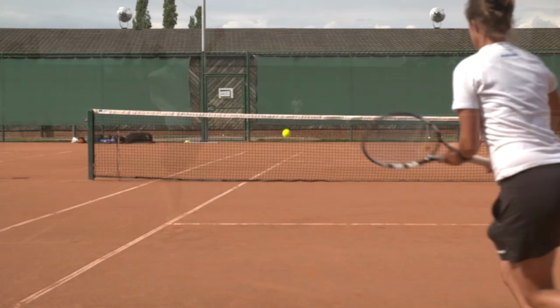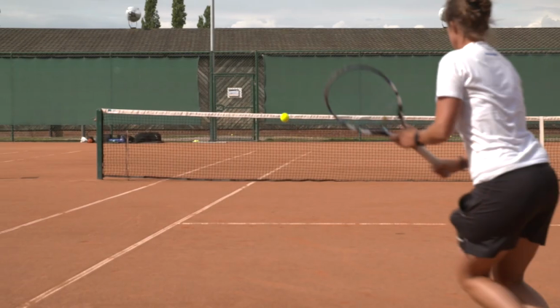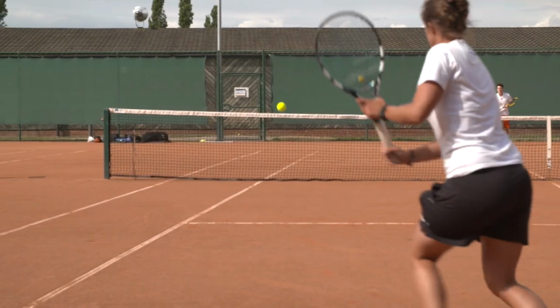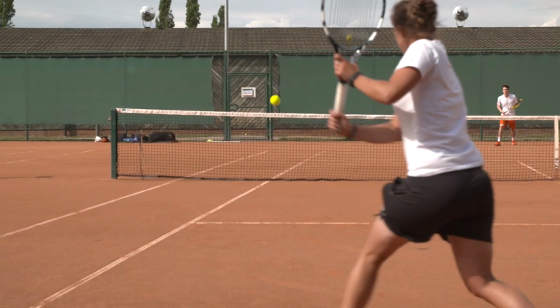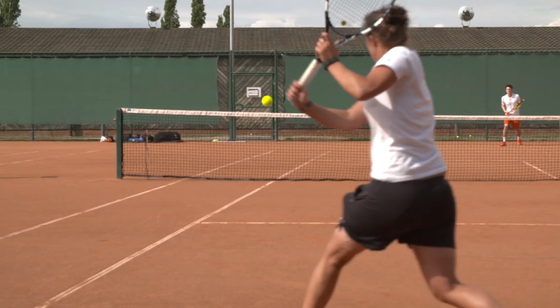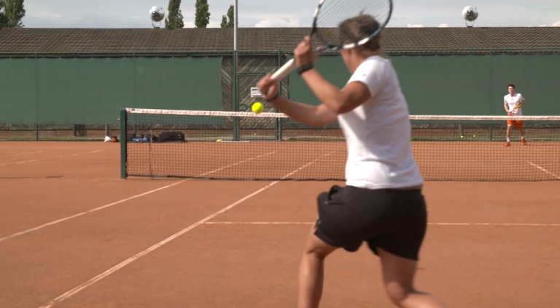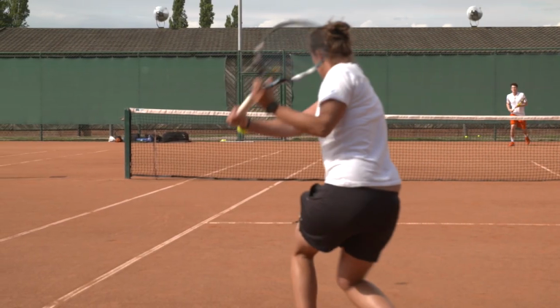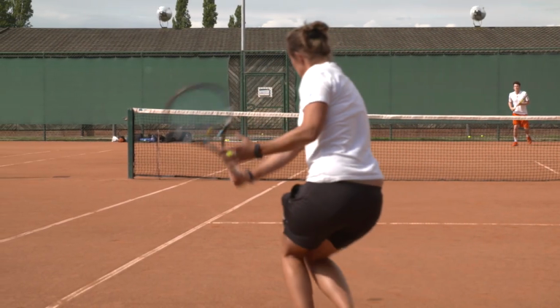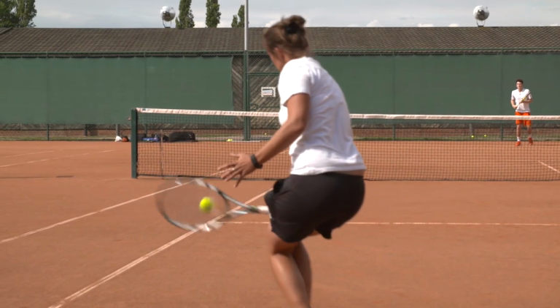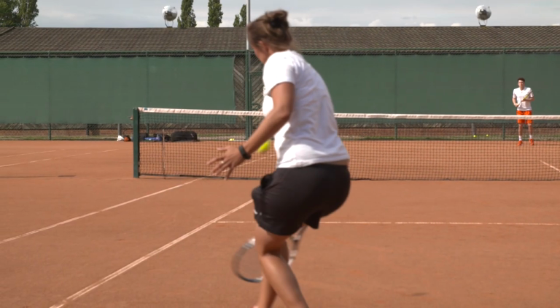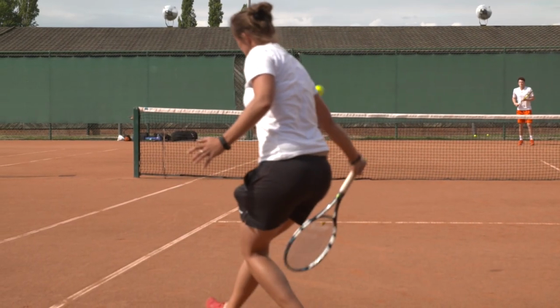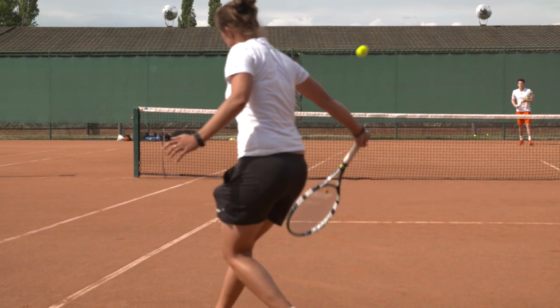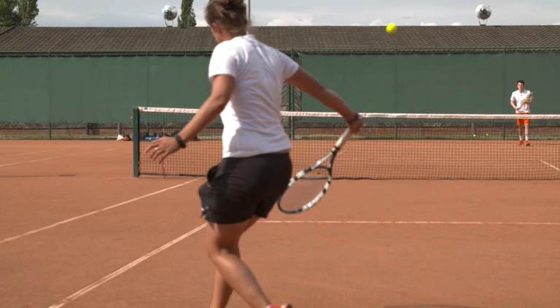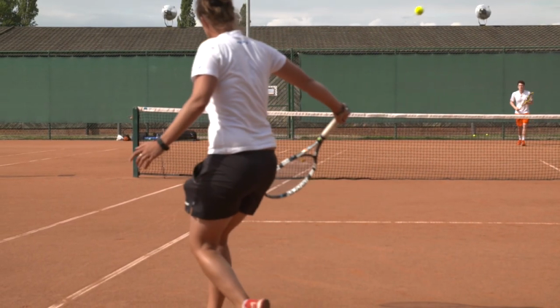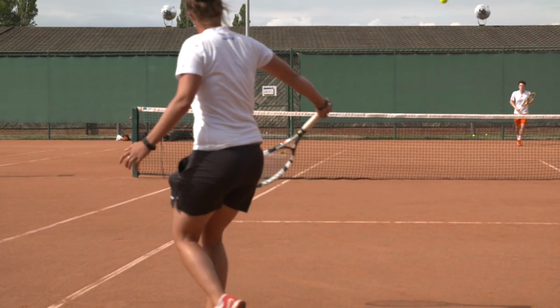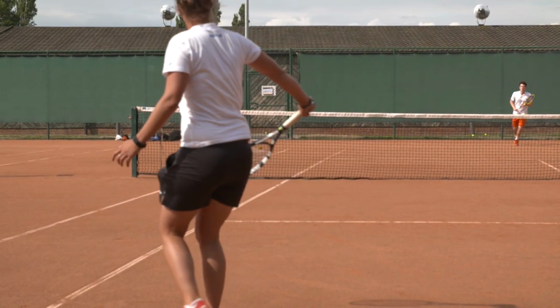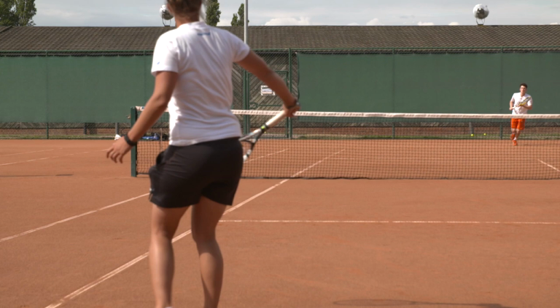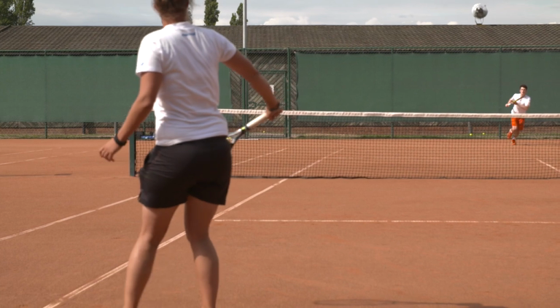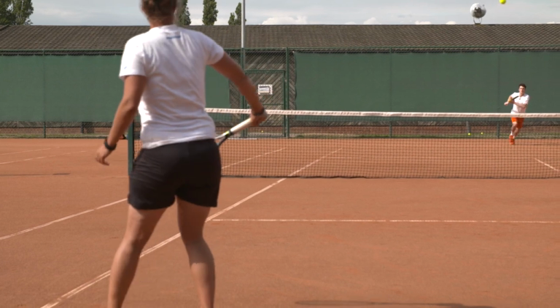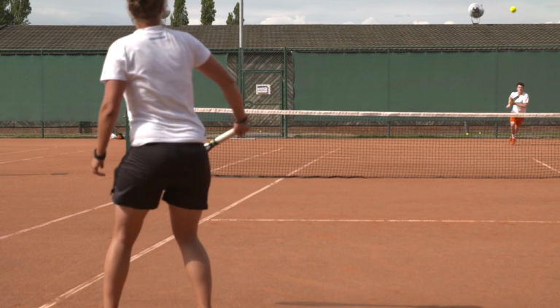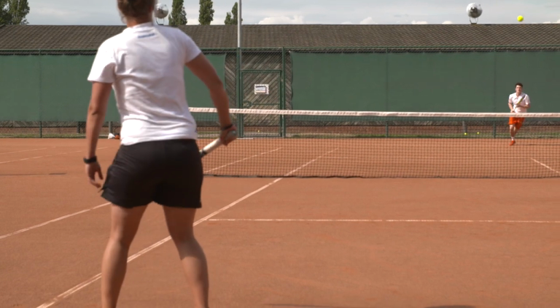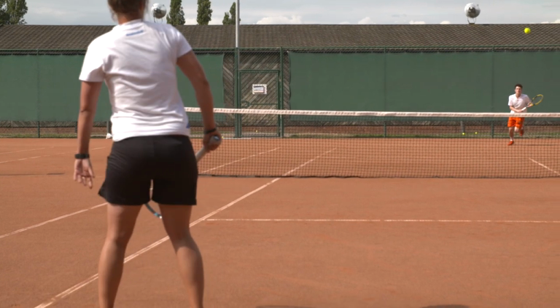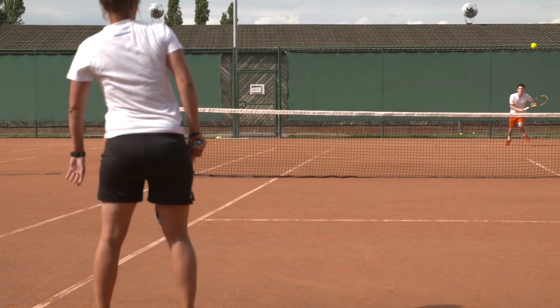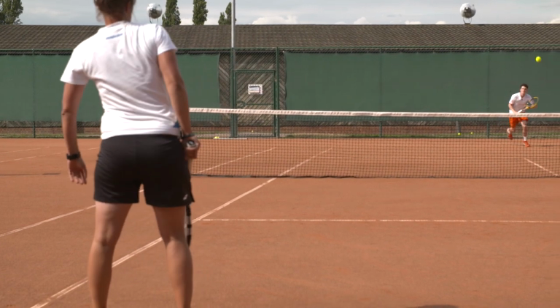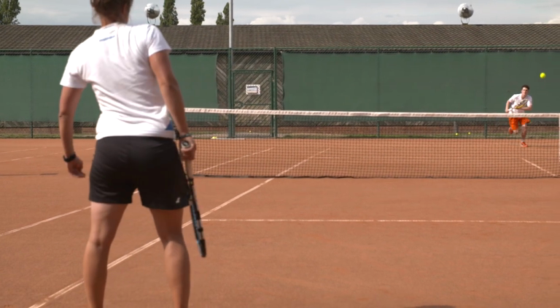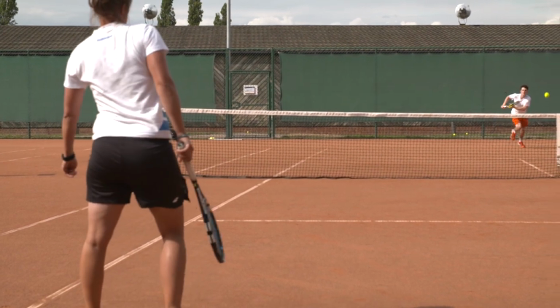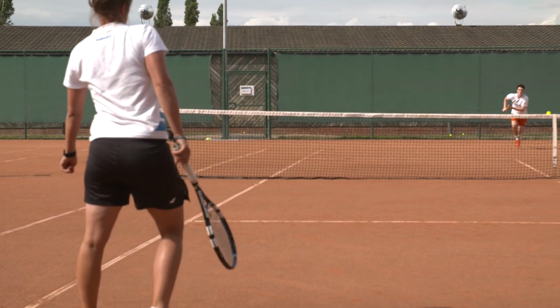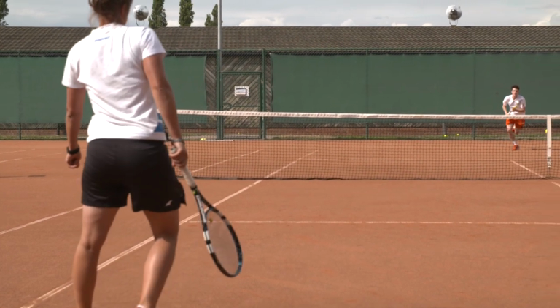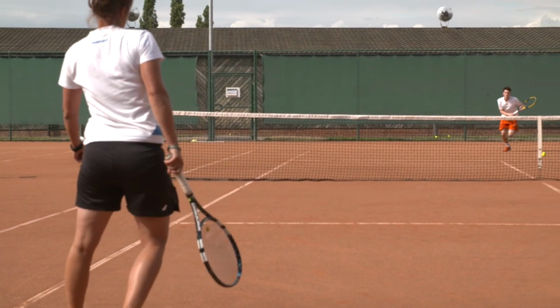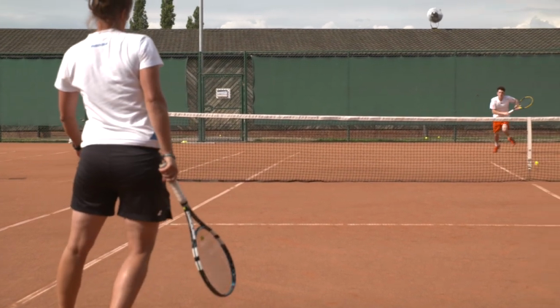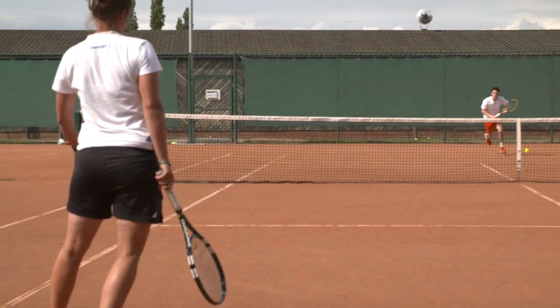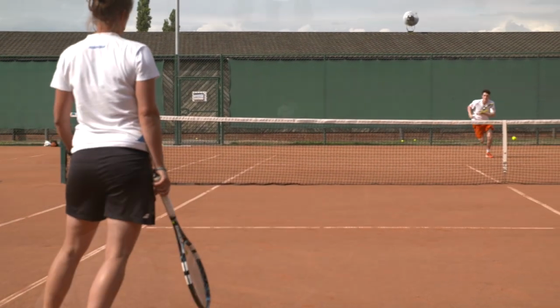Once you've got your eye in and you've got your control over your racket face, and you know how to send the ball in the direction you'd like it to go, you can play. As soon as you can serve and return, you can play.